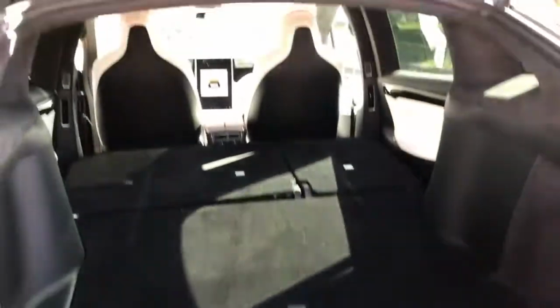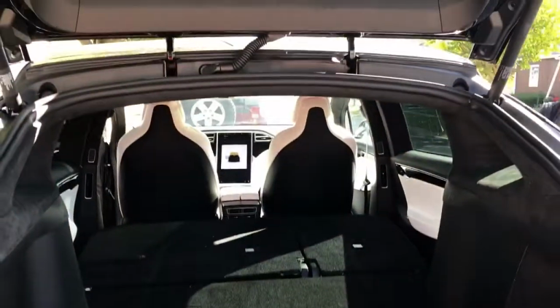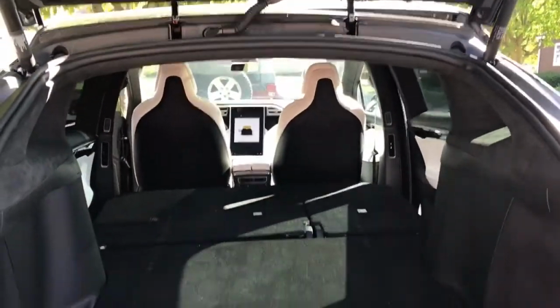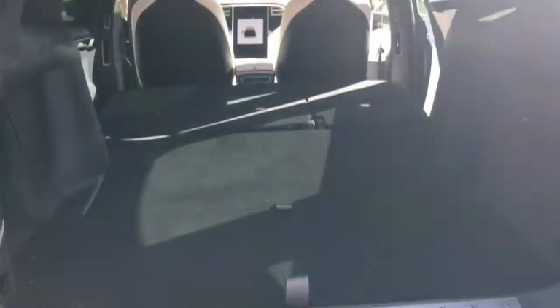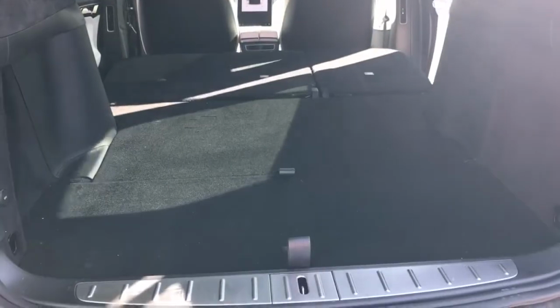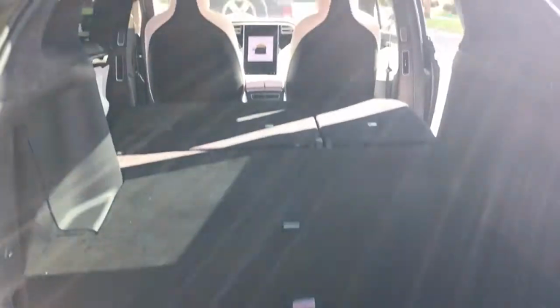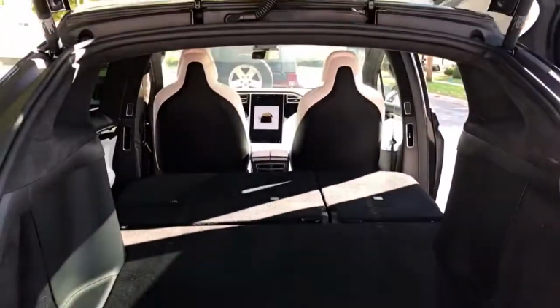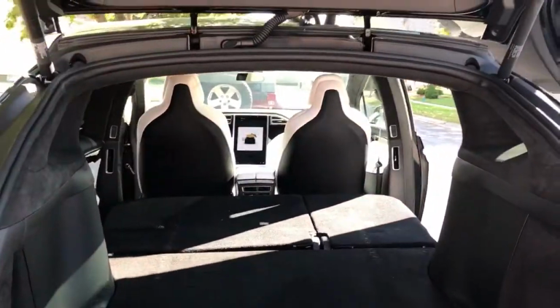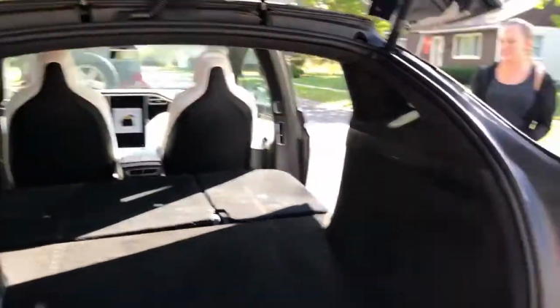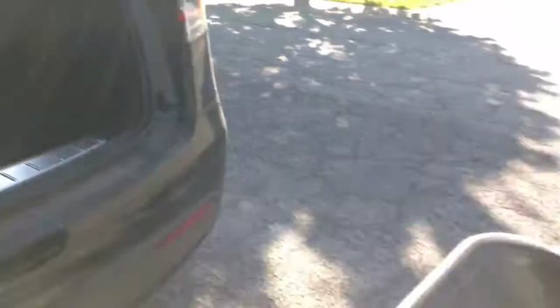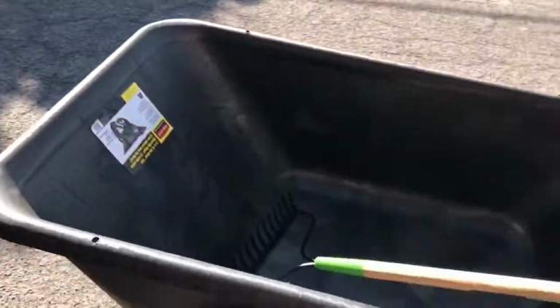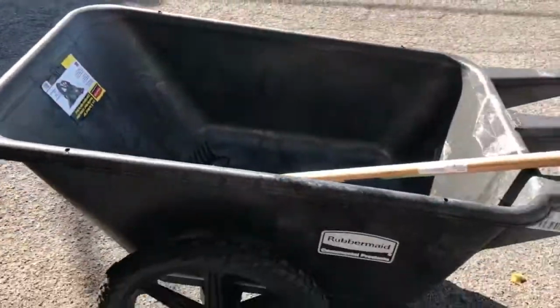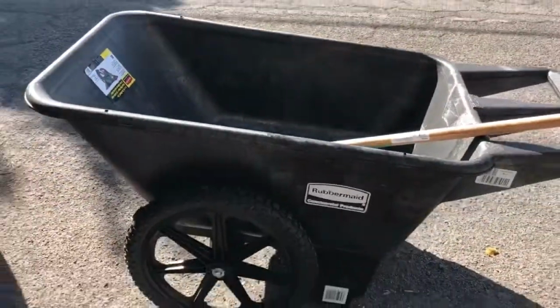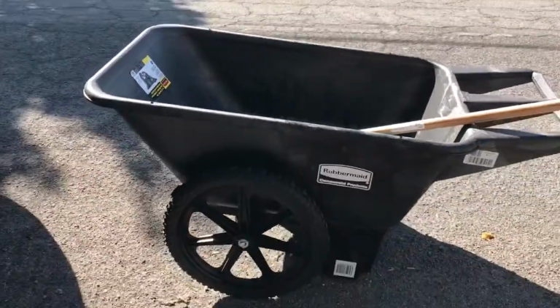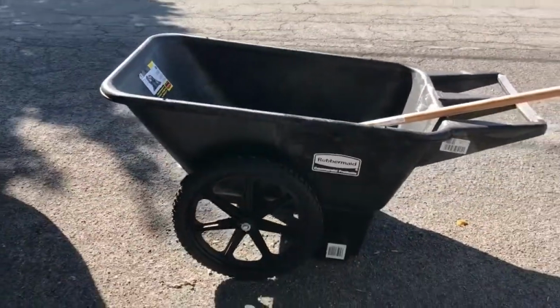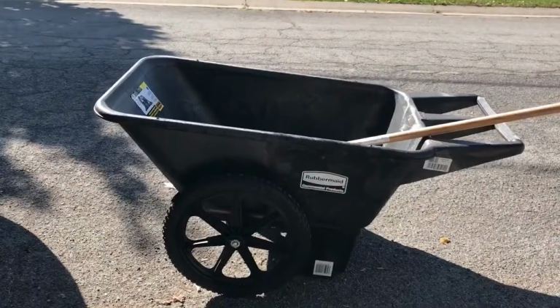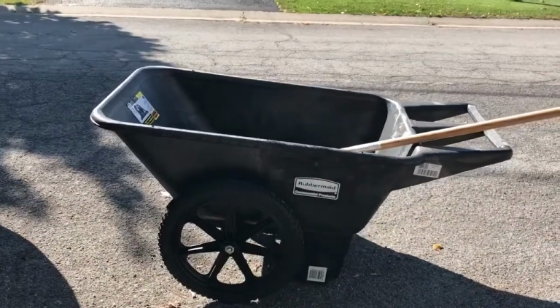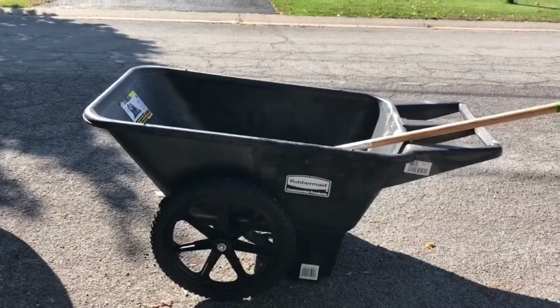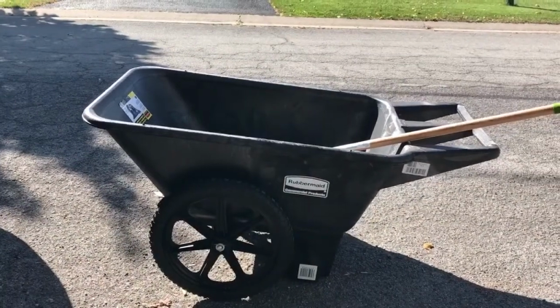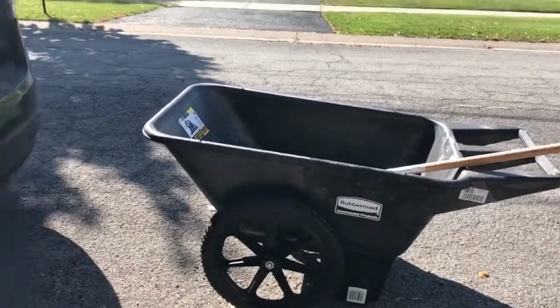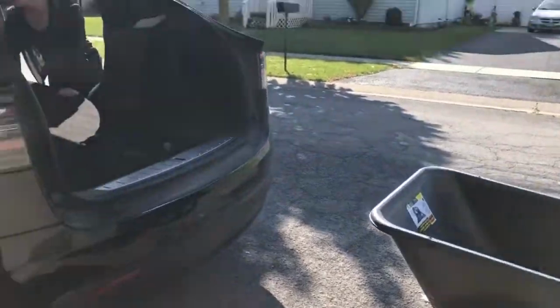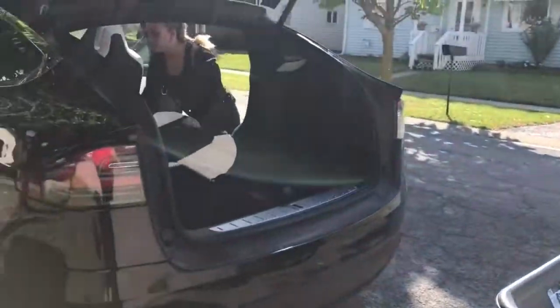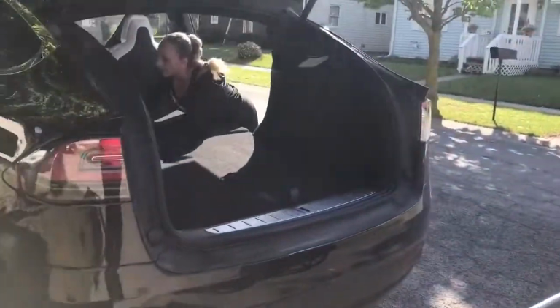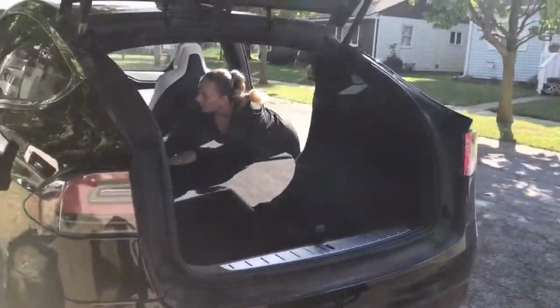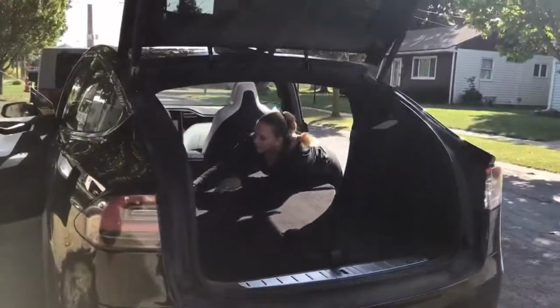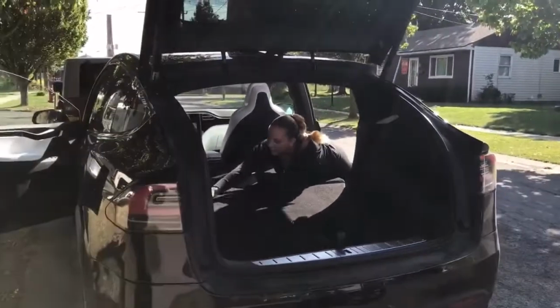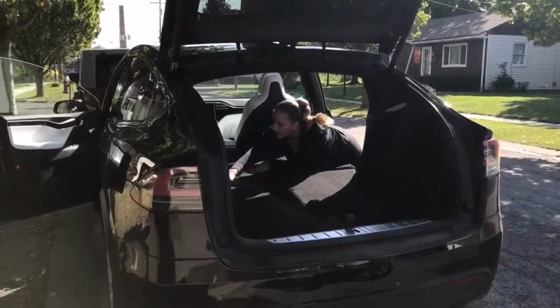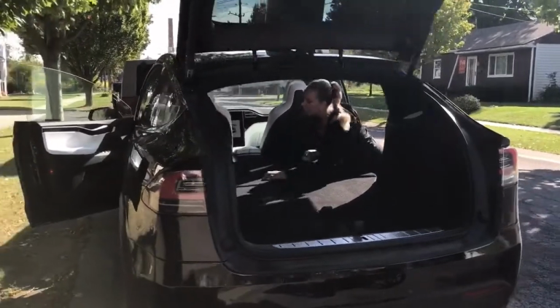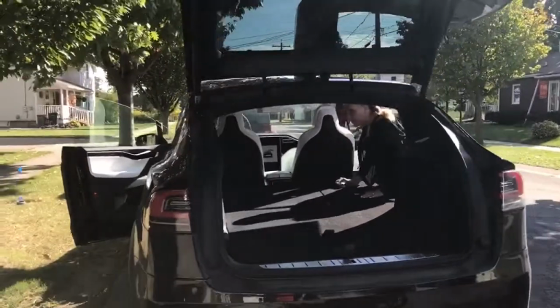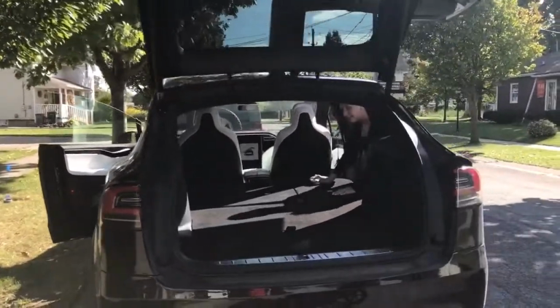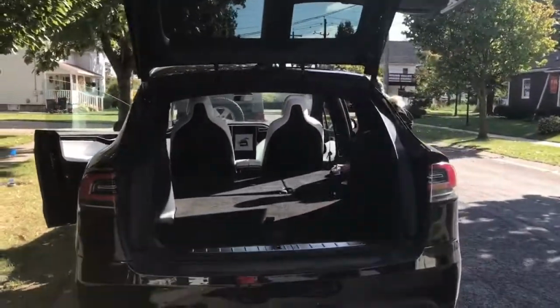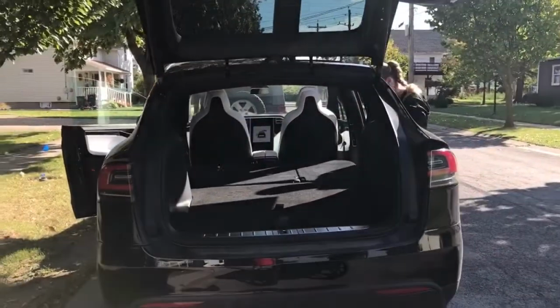You can see the room in here — with the seats down we were definitely able to get this wheelbarrow in. Not your traditional wheelbarrow, but that's what I got inside the Model X. It was a little bit of a tight fit, but that's a lot more space than you have inside the Model S.